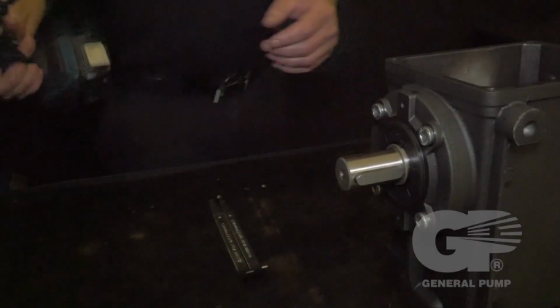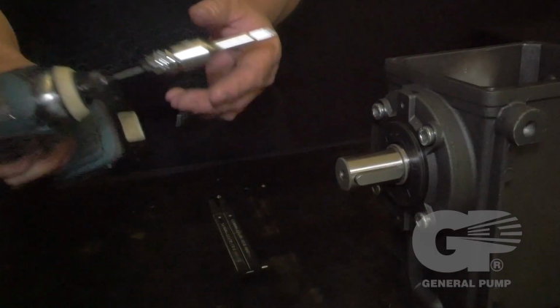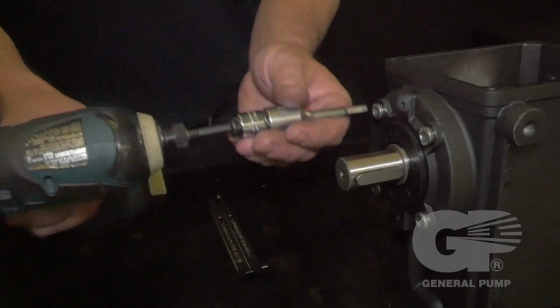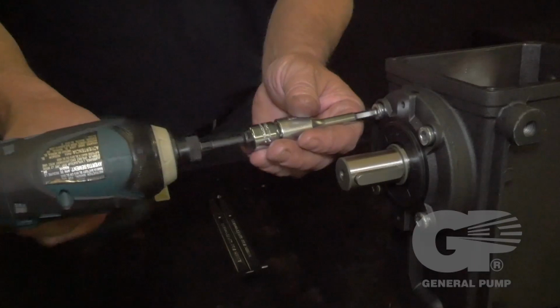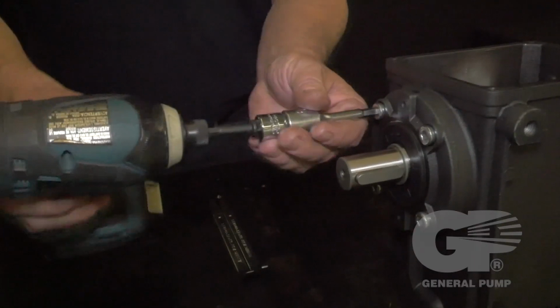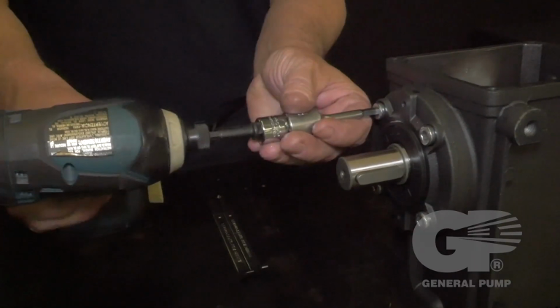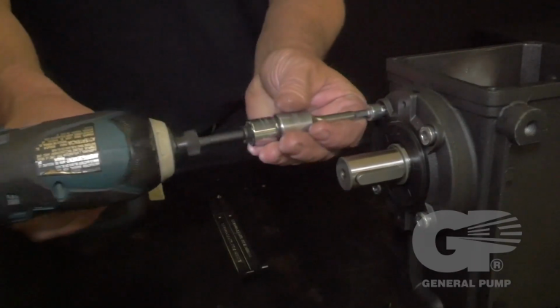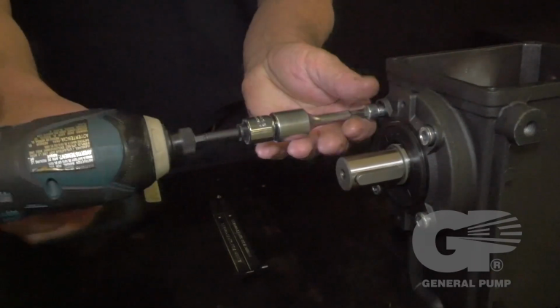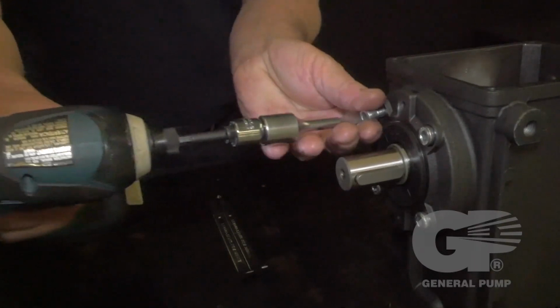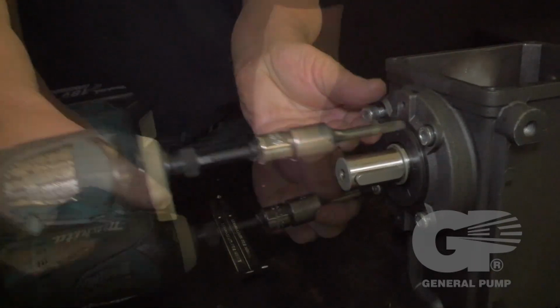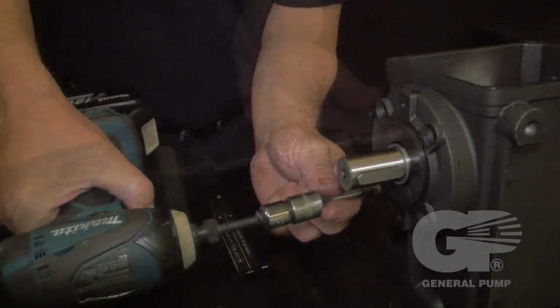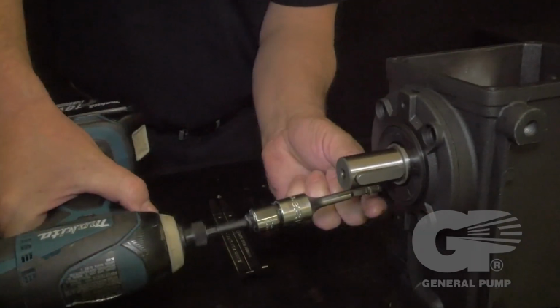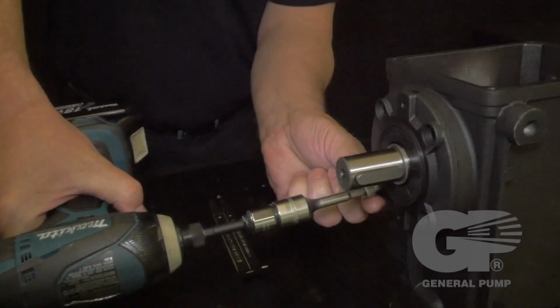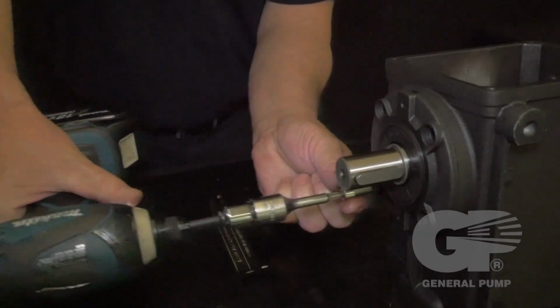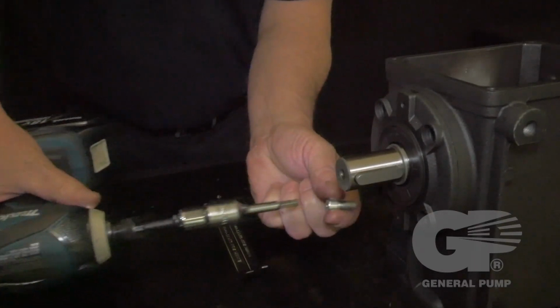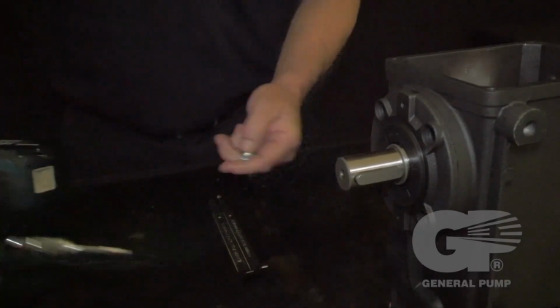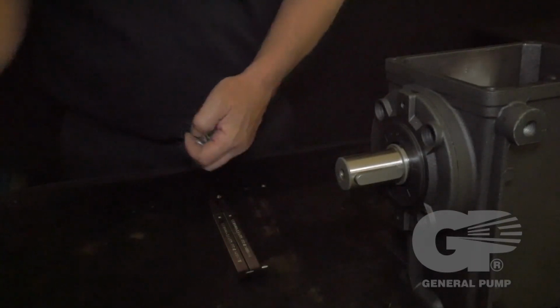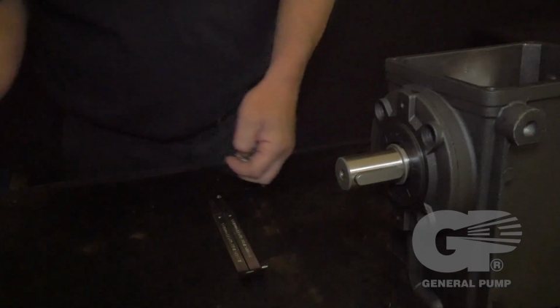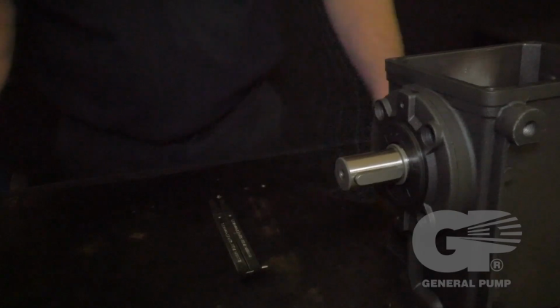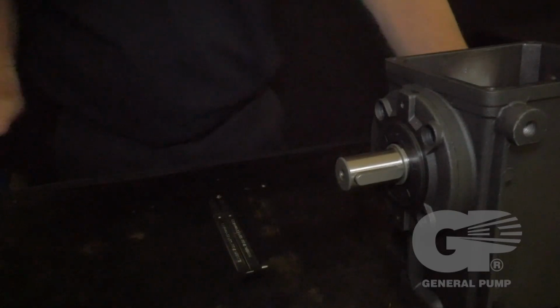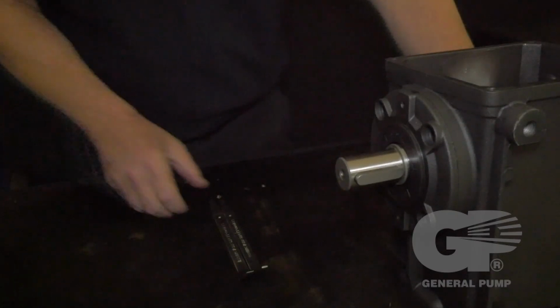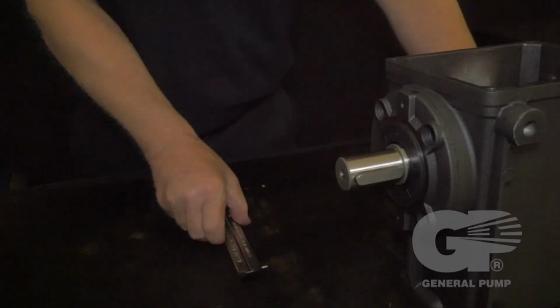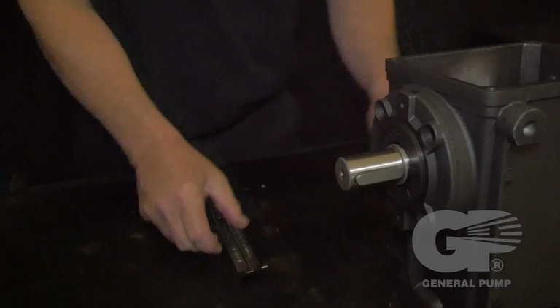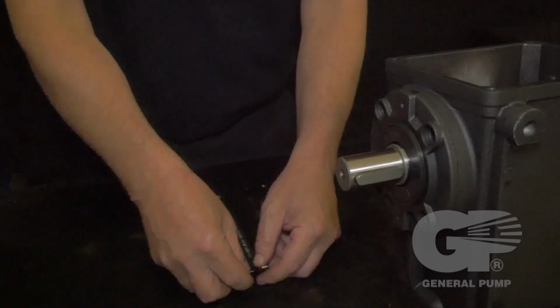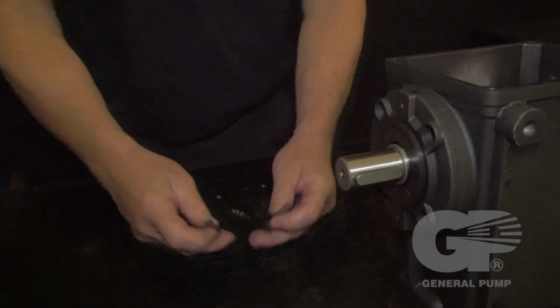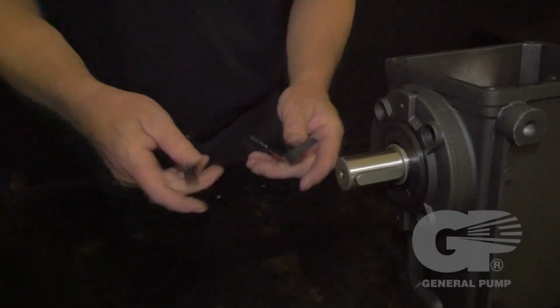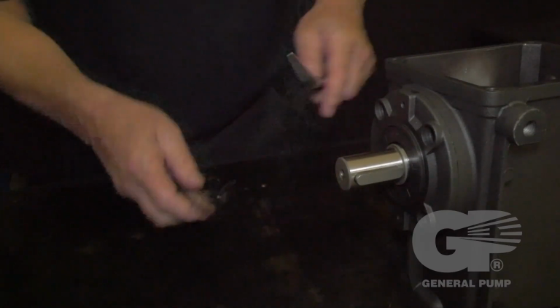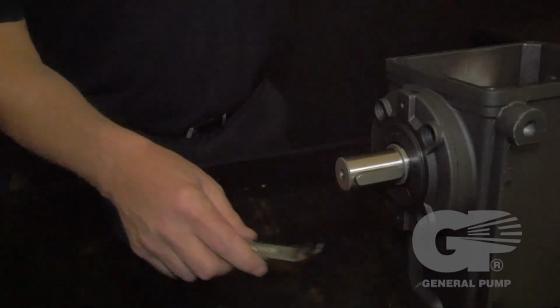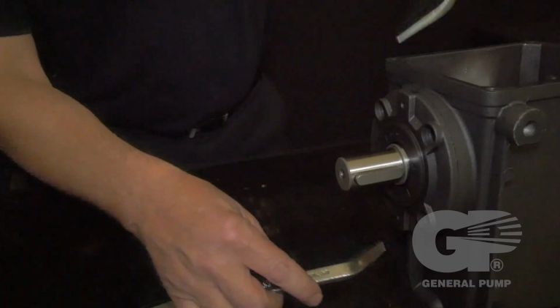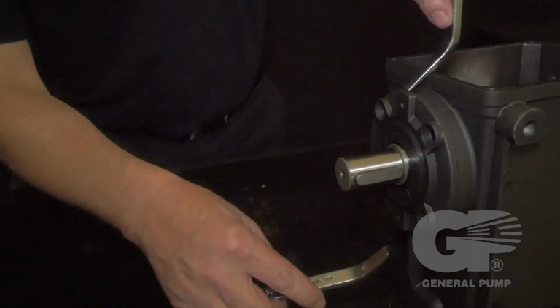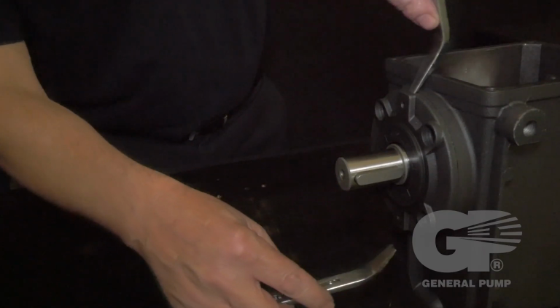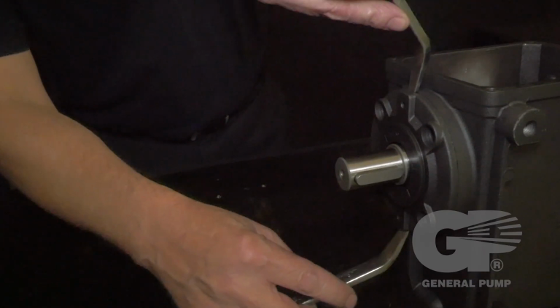Use a 6 millimeter hex to remove the seal side cover bolts. Use two pry bars to loosen the seal side cover from the crankcase.